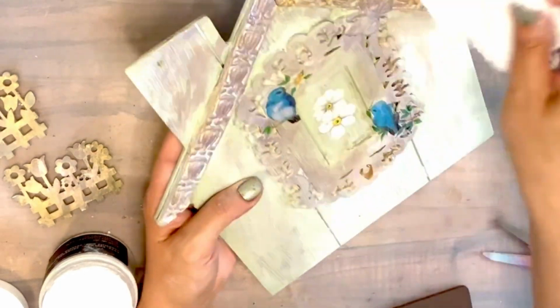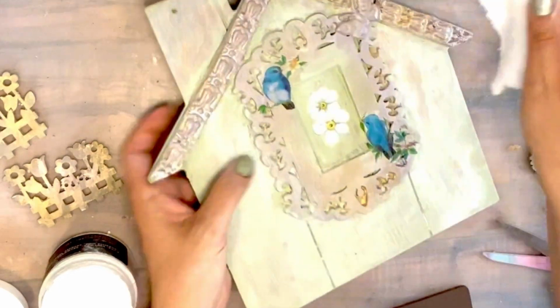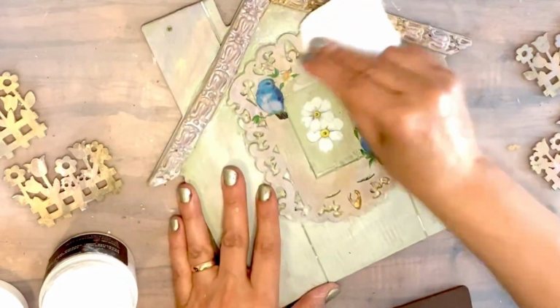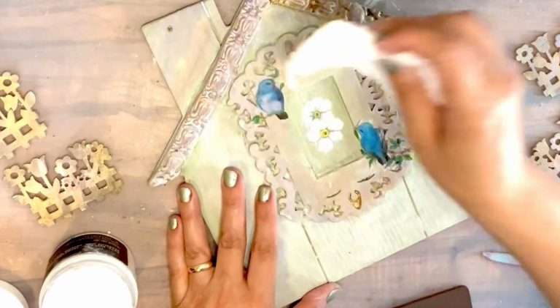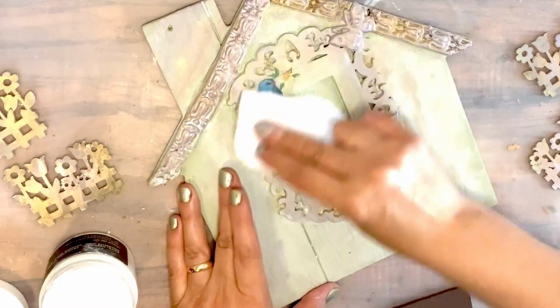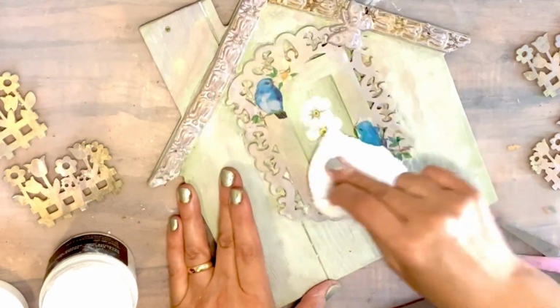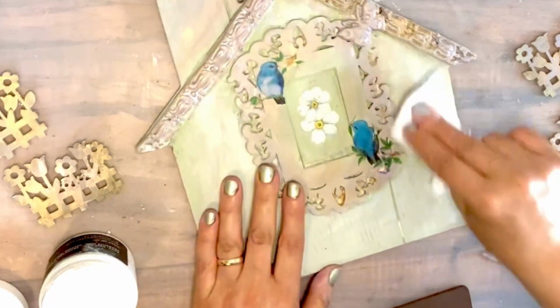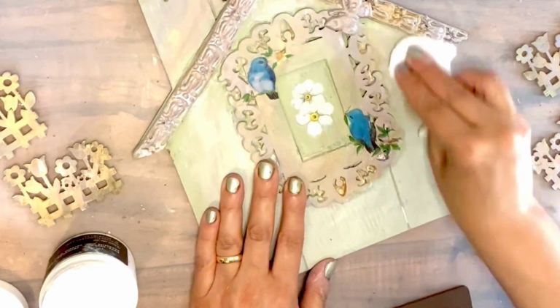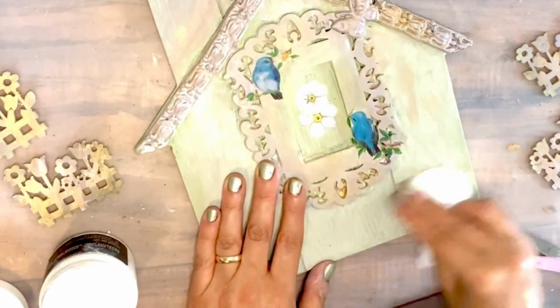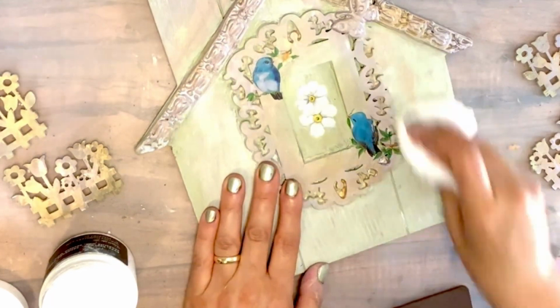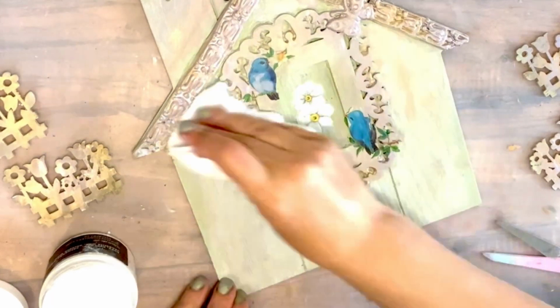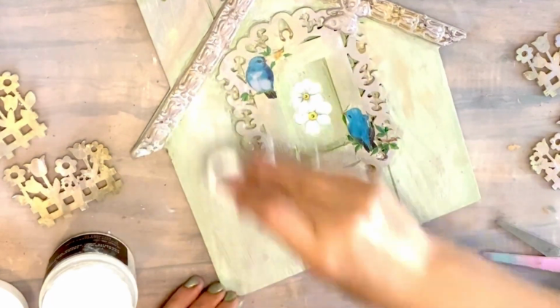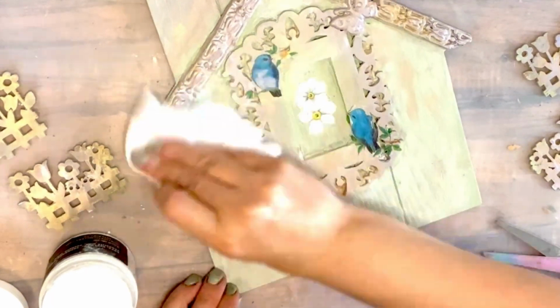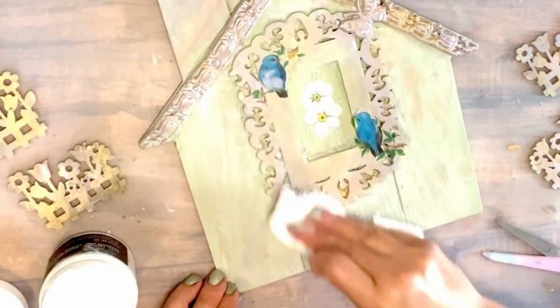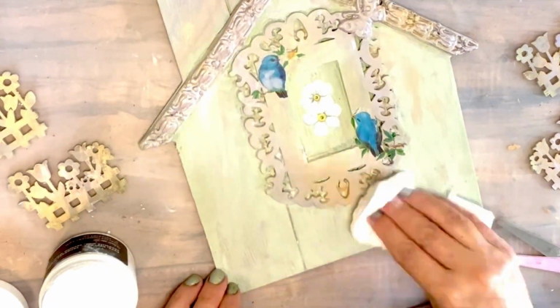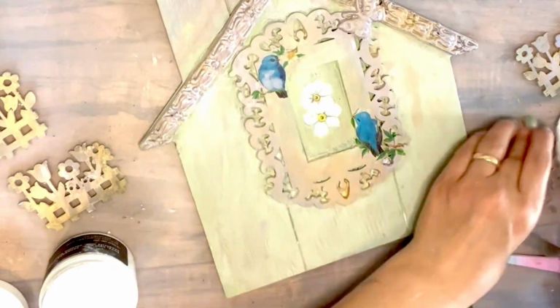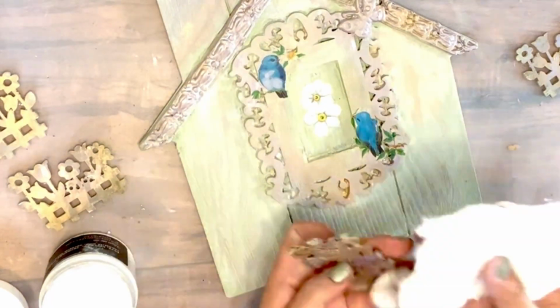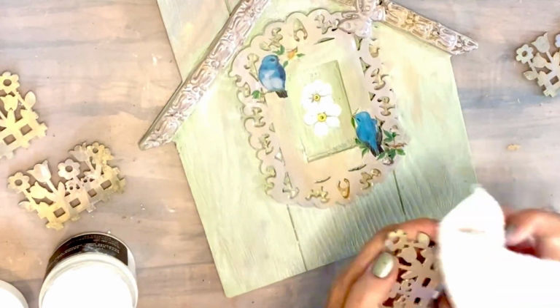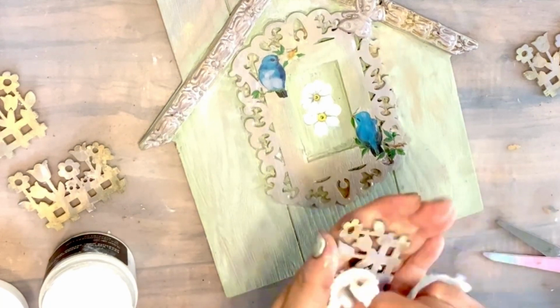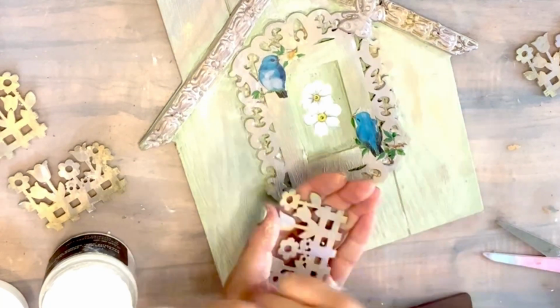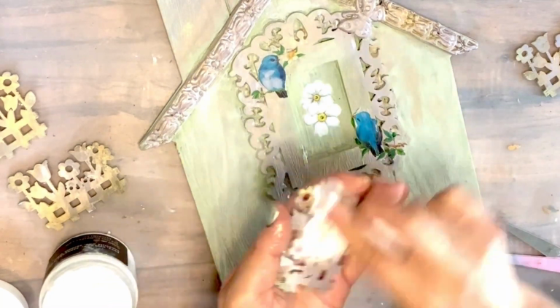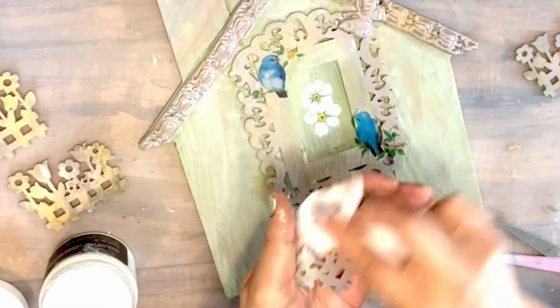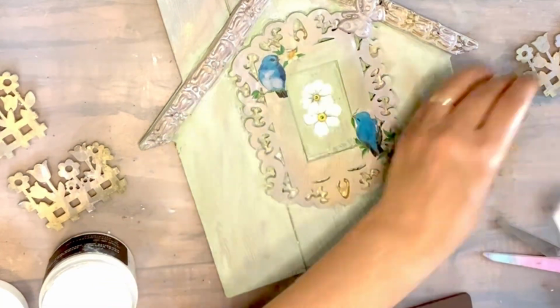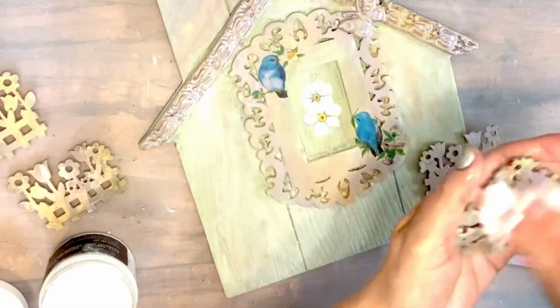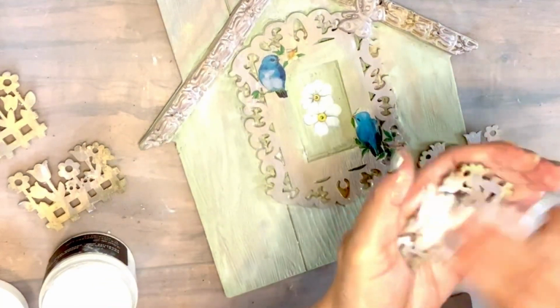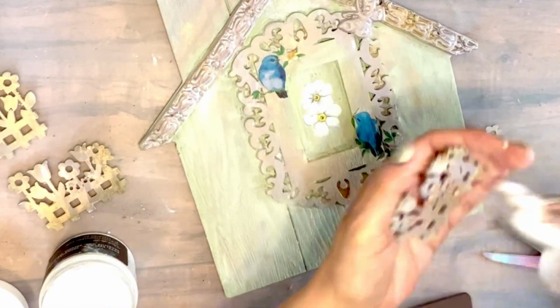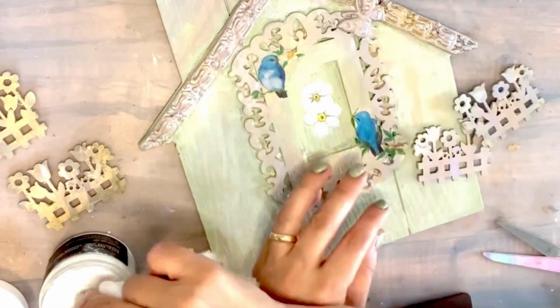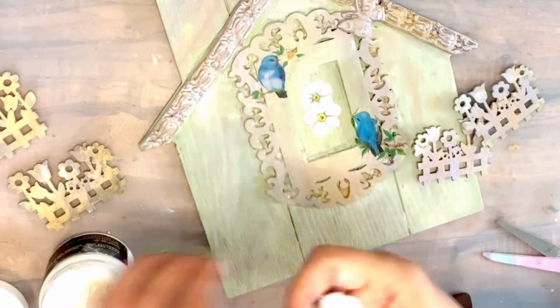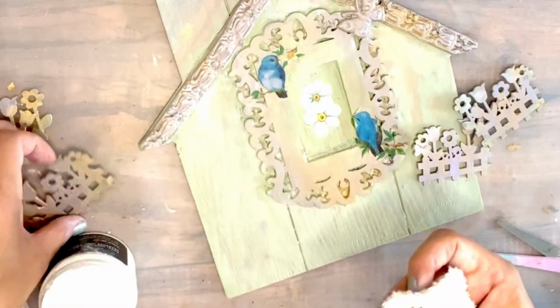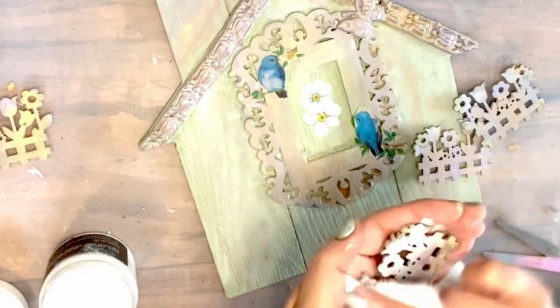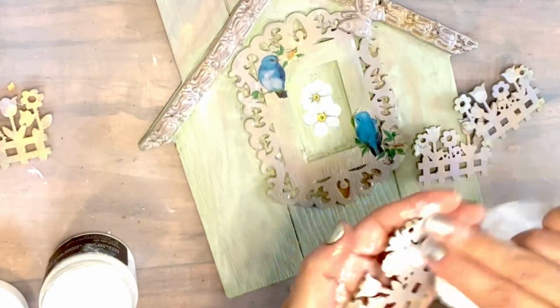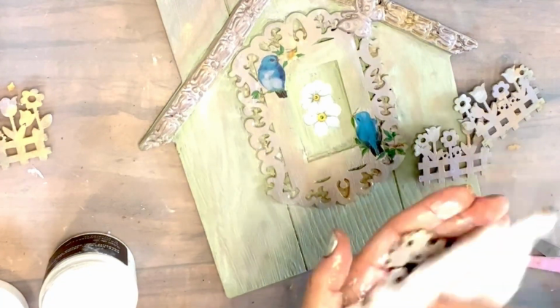More colors, more wax — and my creation is gonna look perfect. I did the same thing on my flower fence as well, before I add them all together.